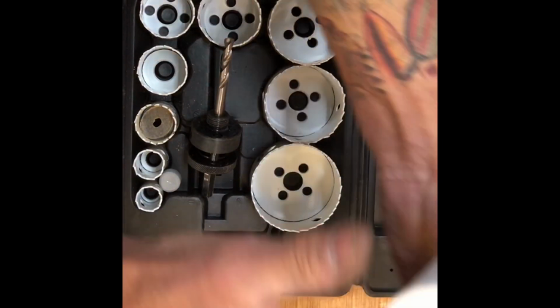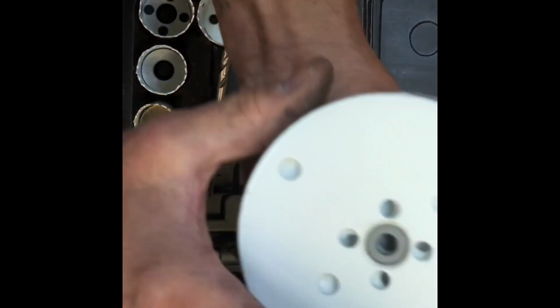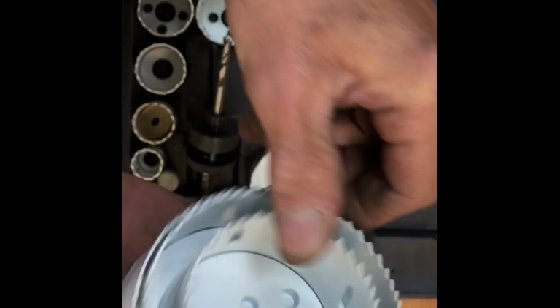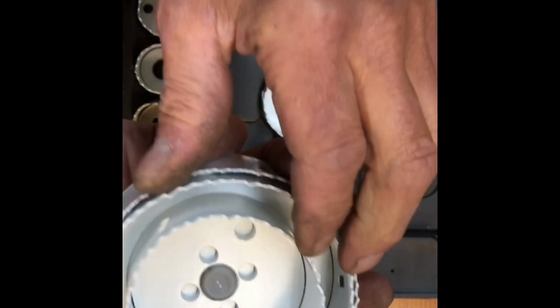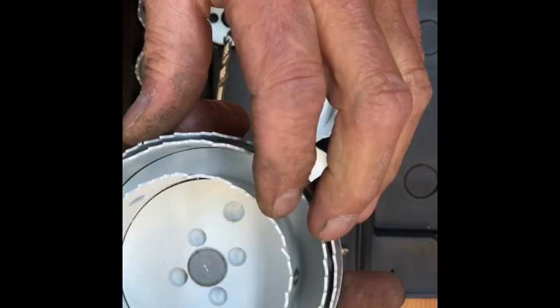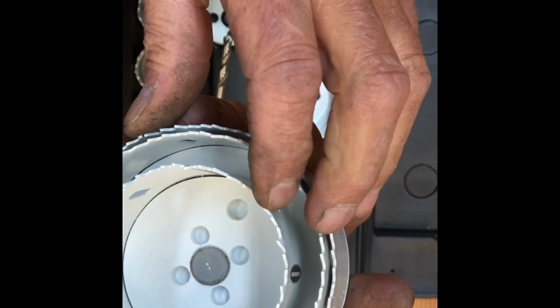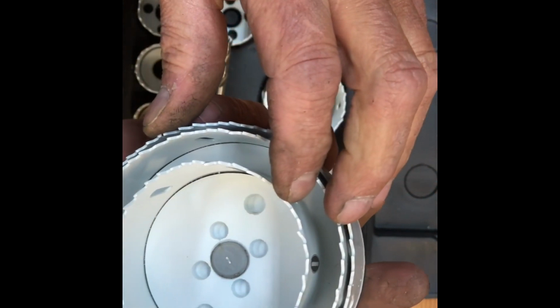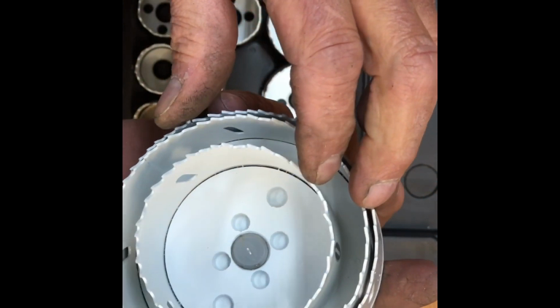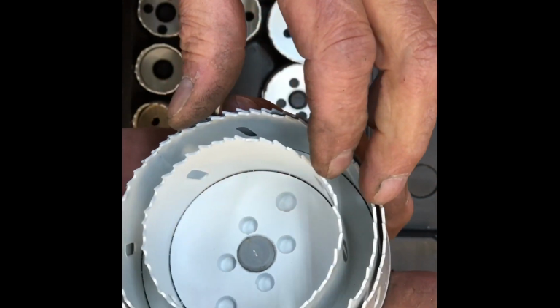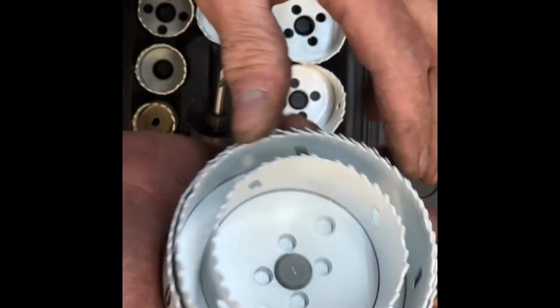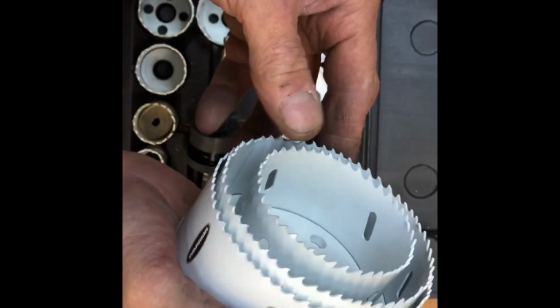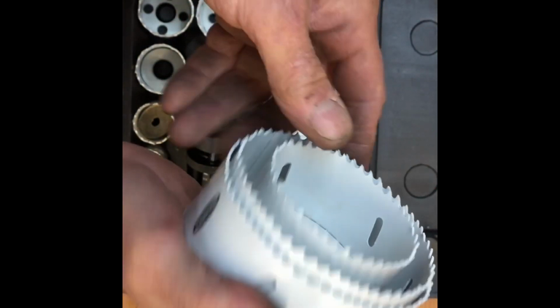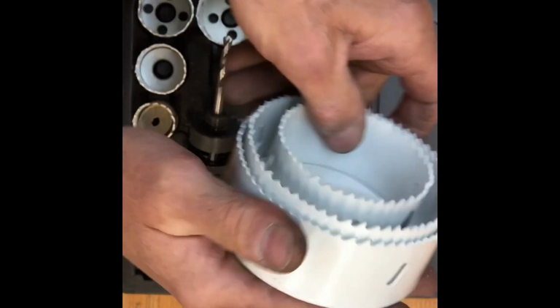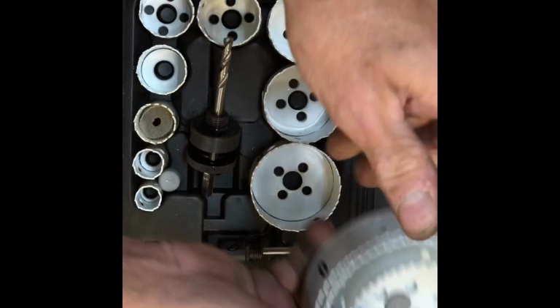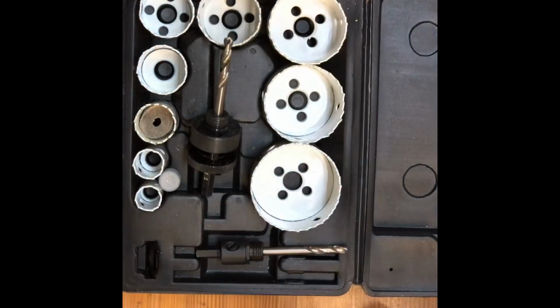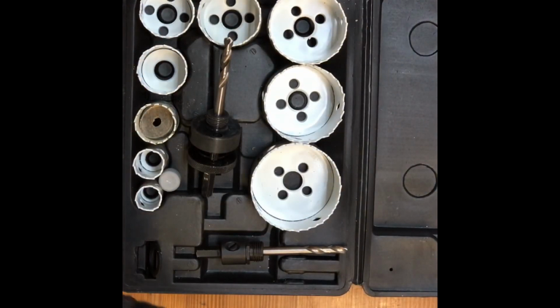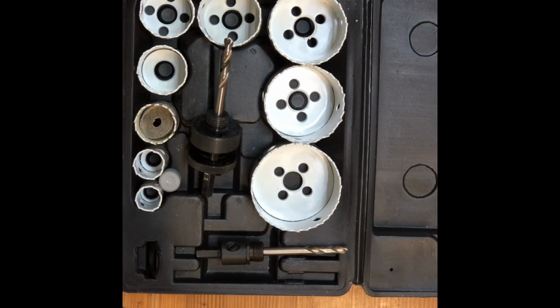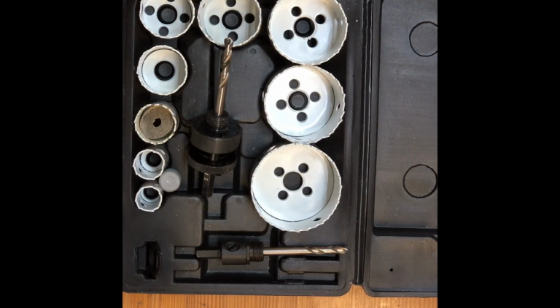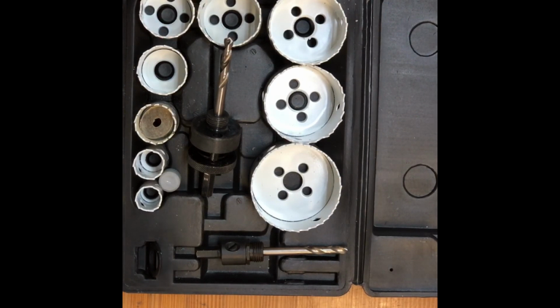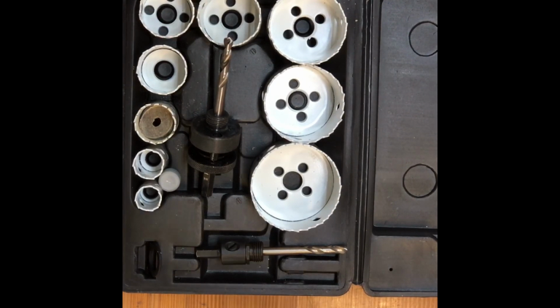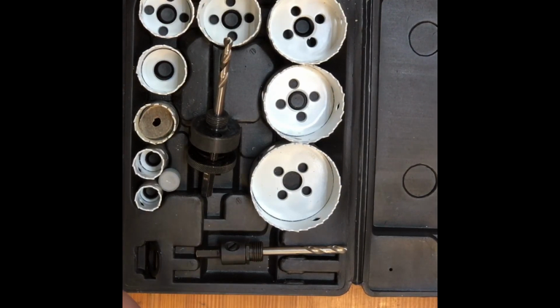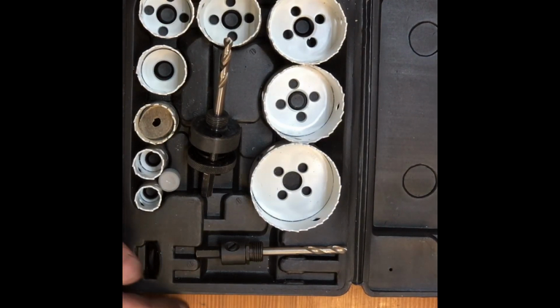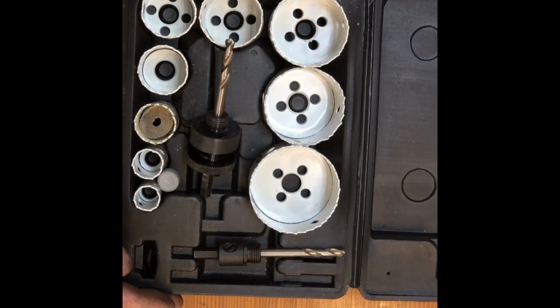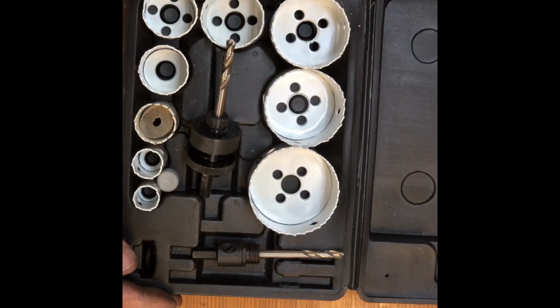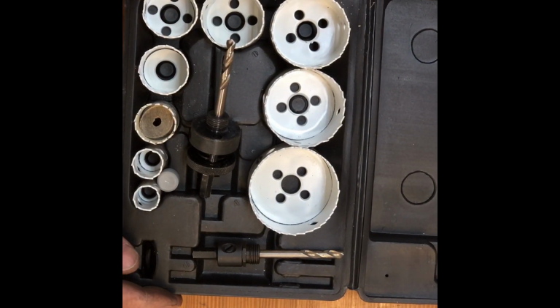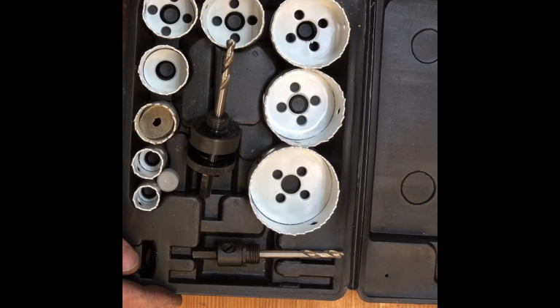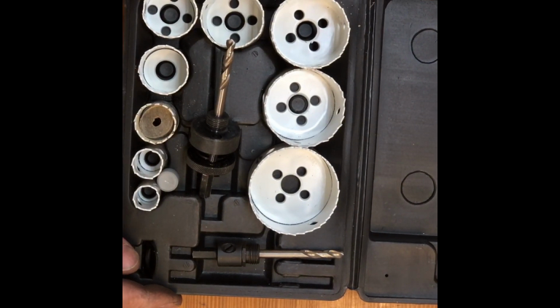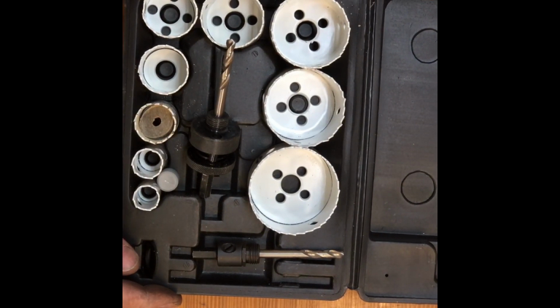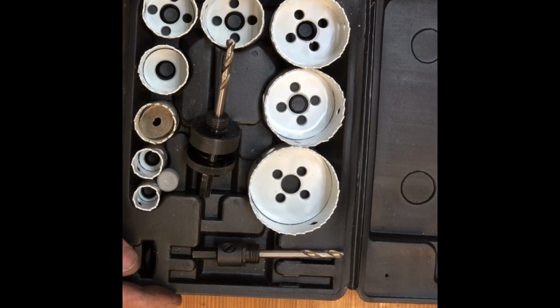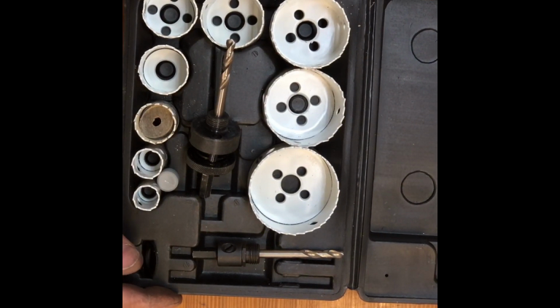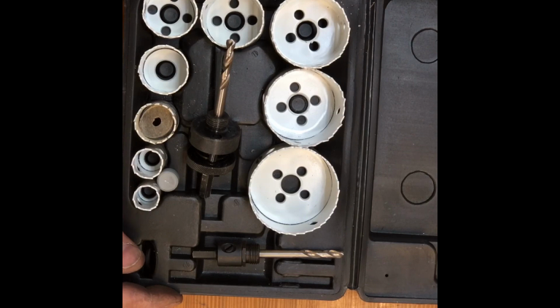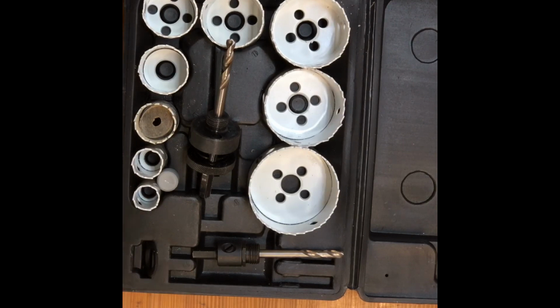So this is three, four, and four and a quarter. The entire set was under $50 on sale. We'll run it through its course and see how they cut.